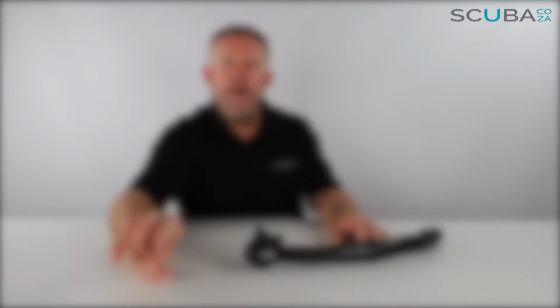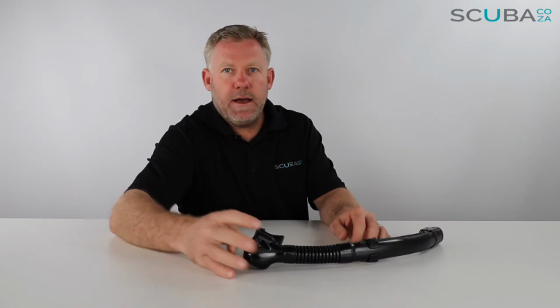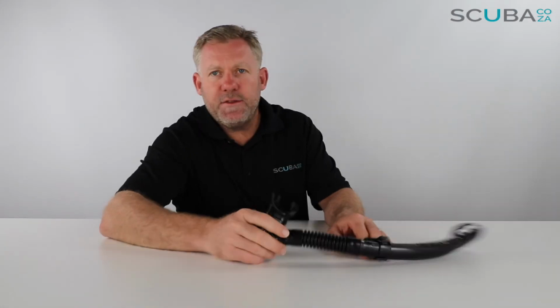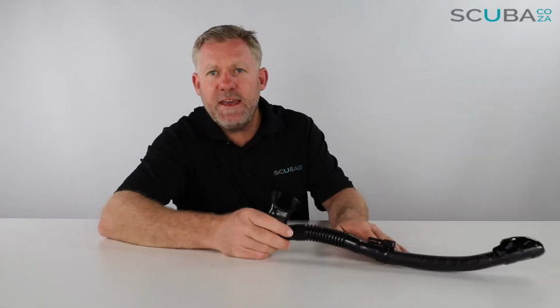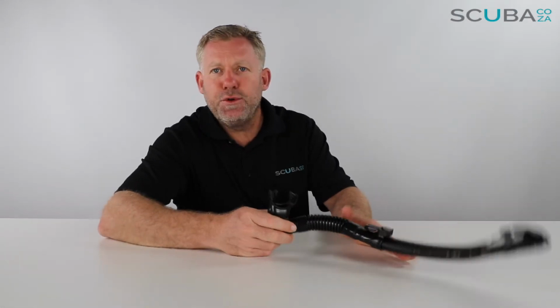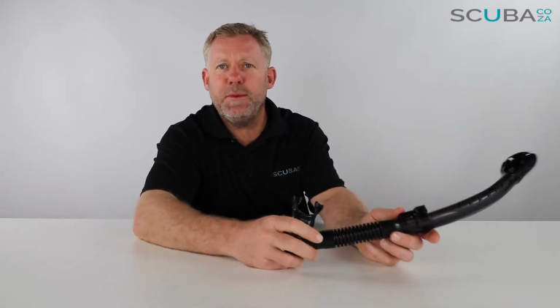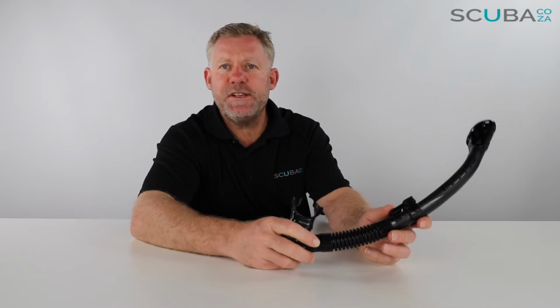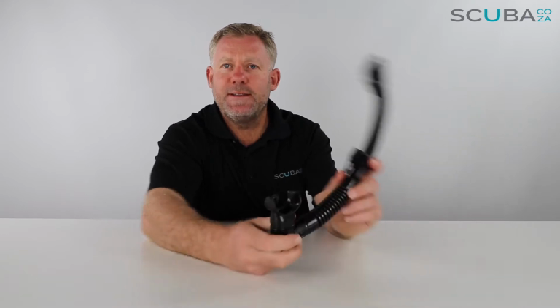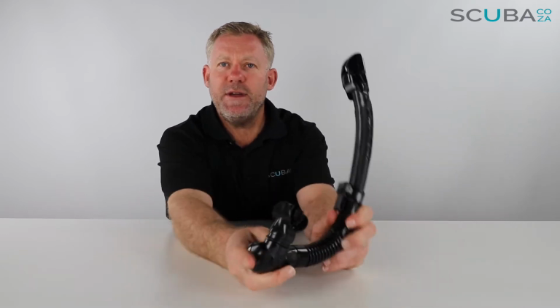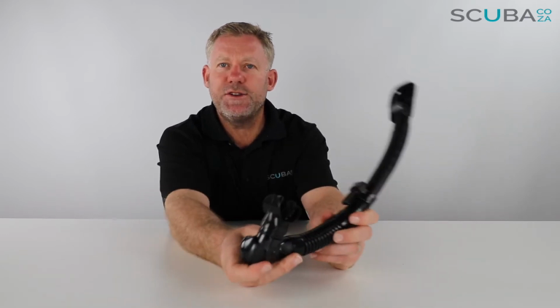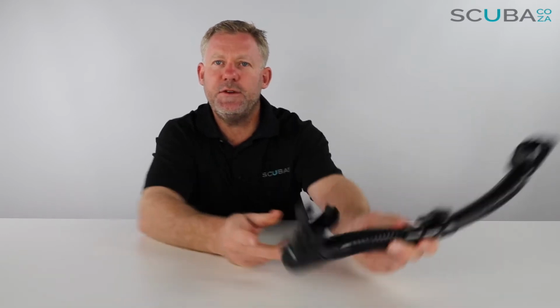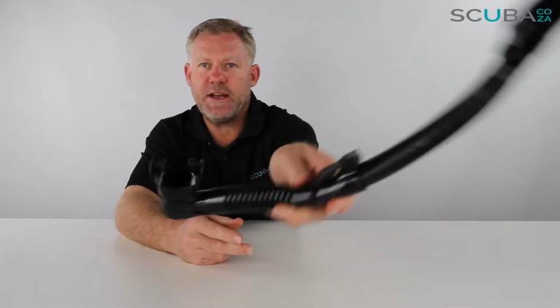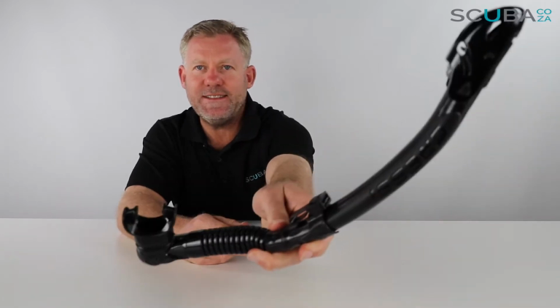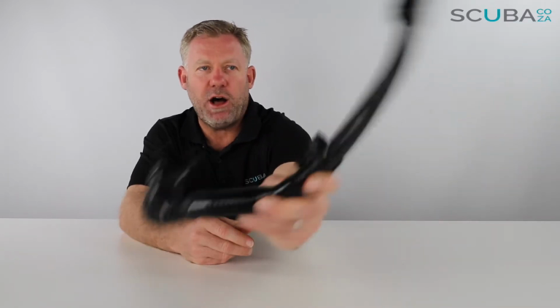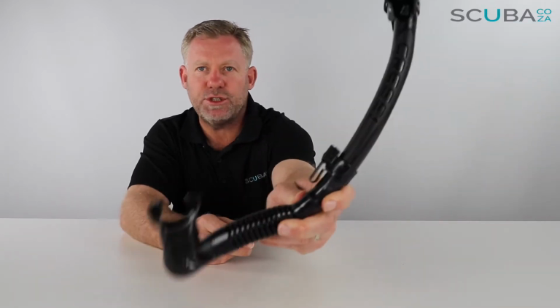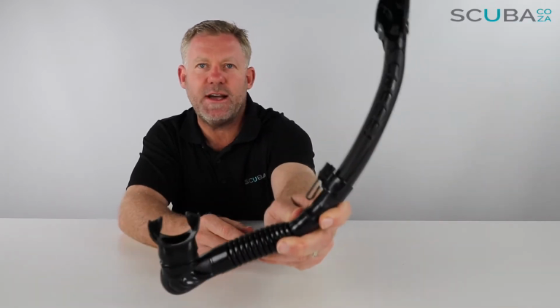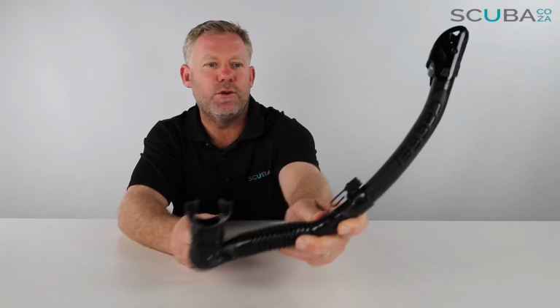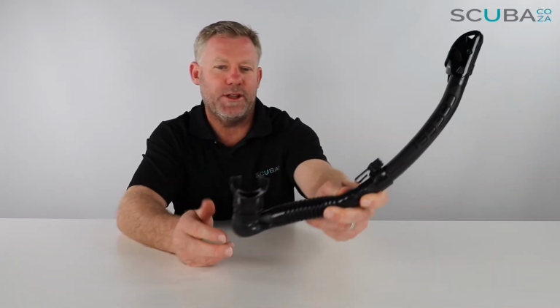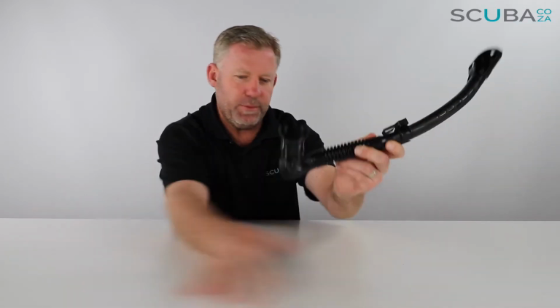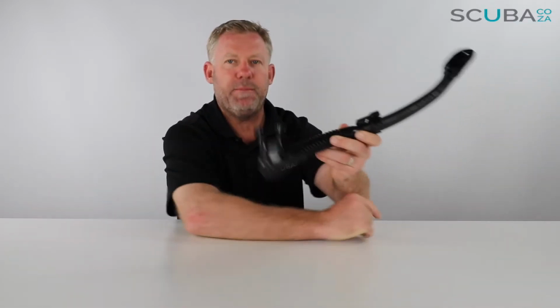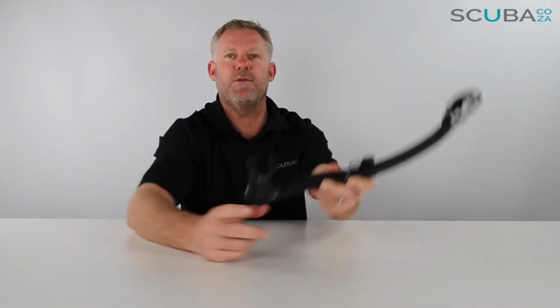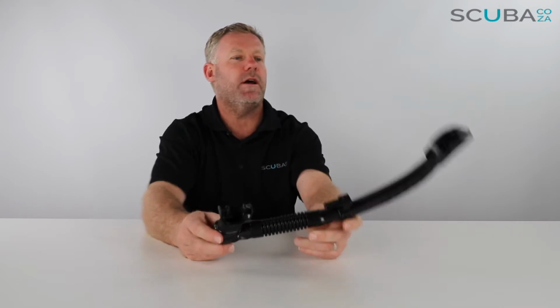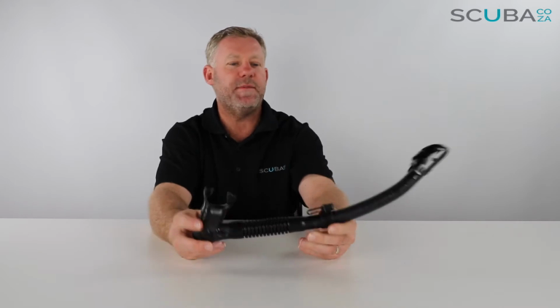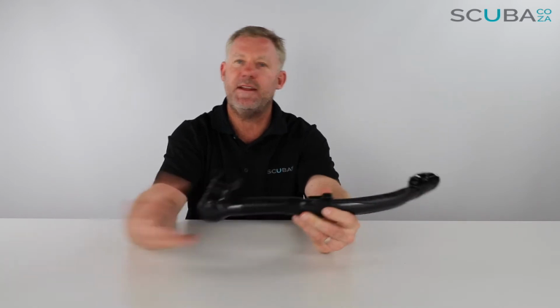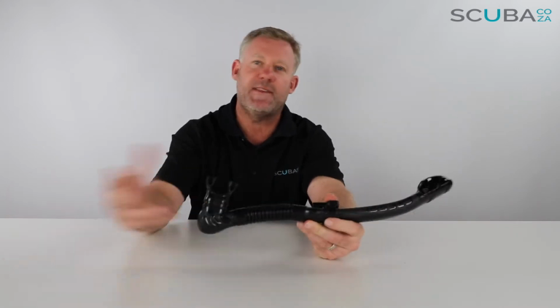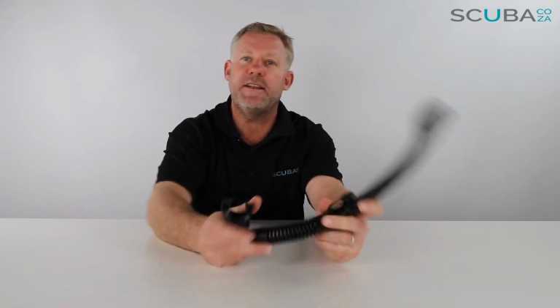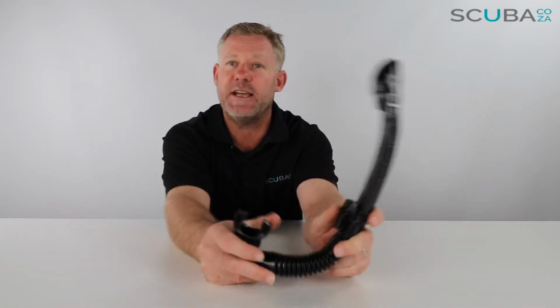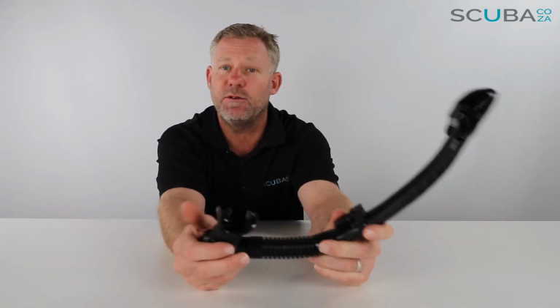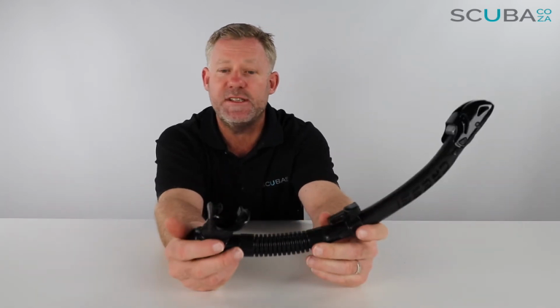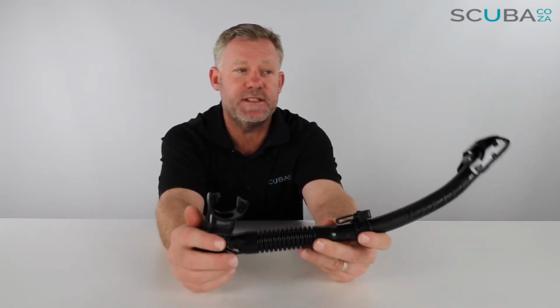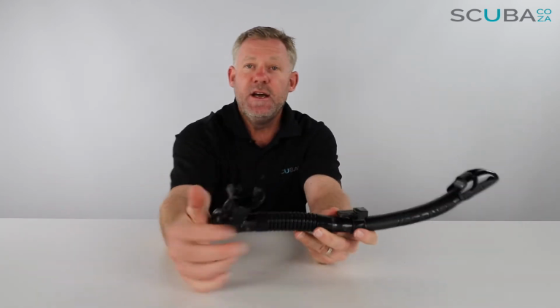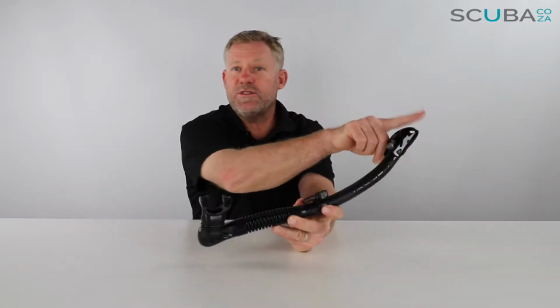Hey guys, you're with Kevin, your scuba professional, and today we're here to review the Cressi UltraDry snorkel — a super popular snorkel on our website. Let's dive in to check out all the features. We'll start at the top and work our way through to the bottom.